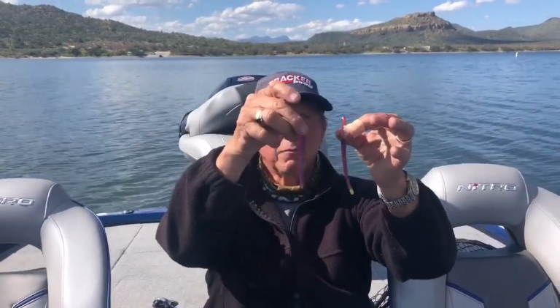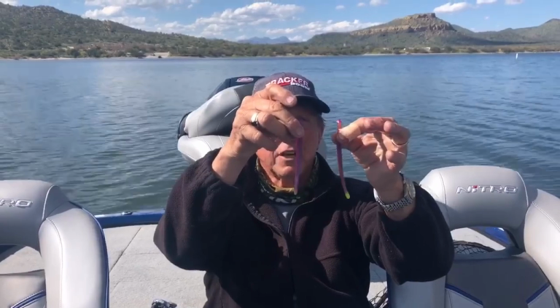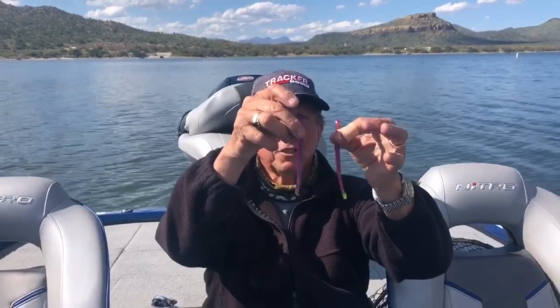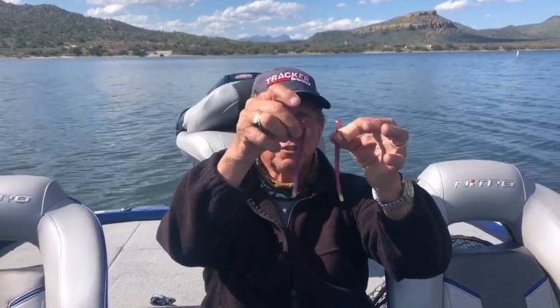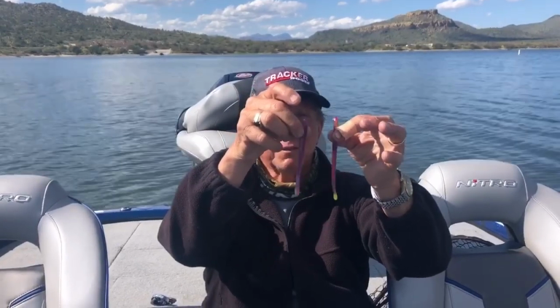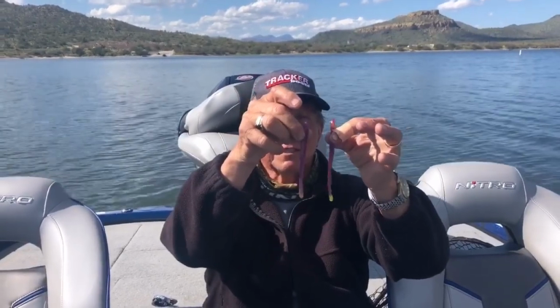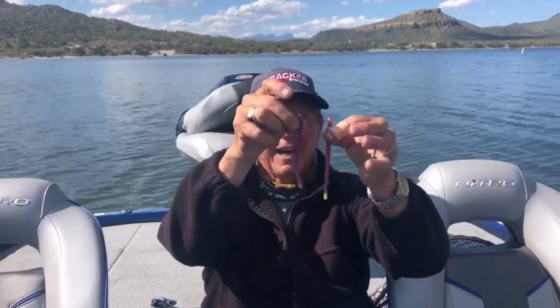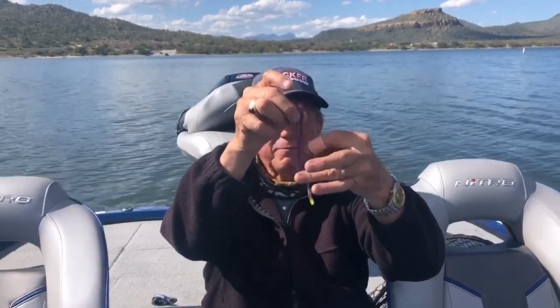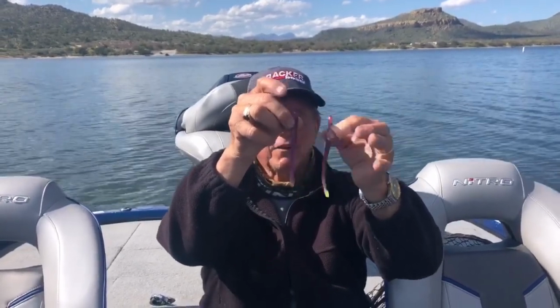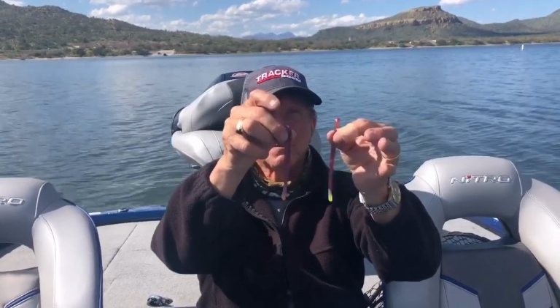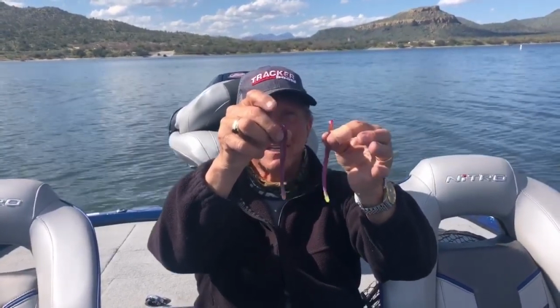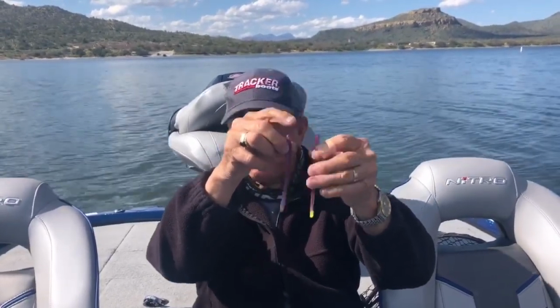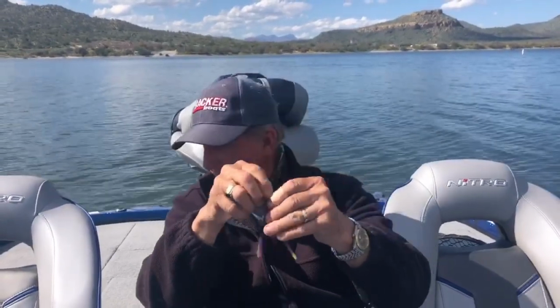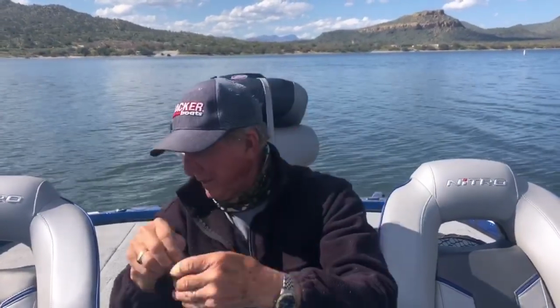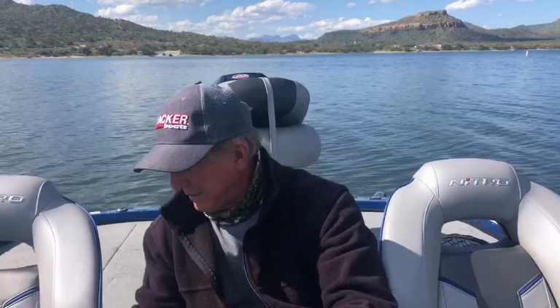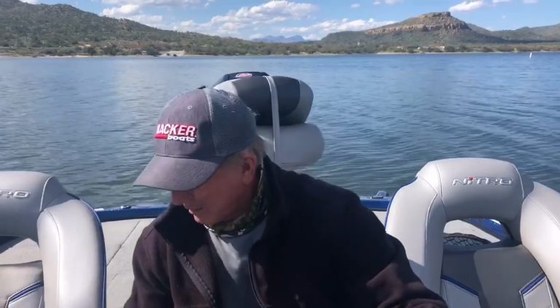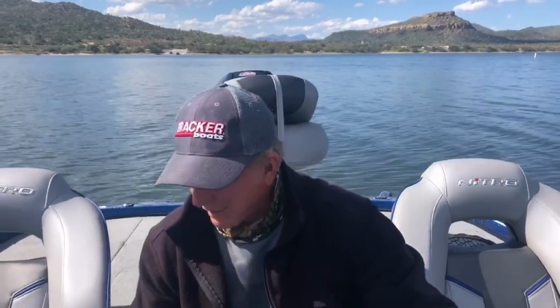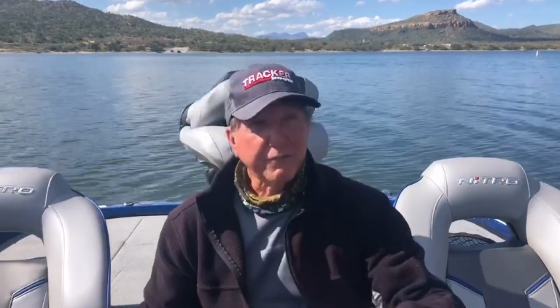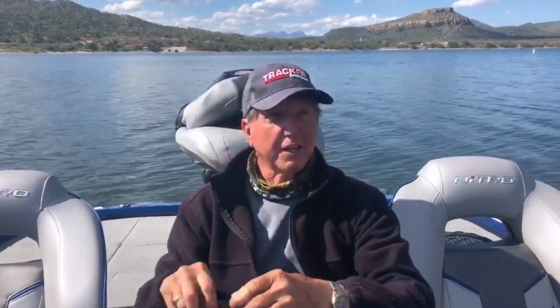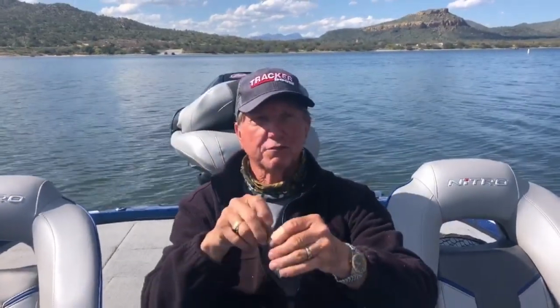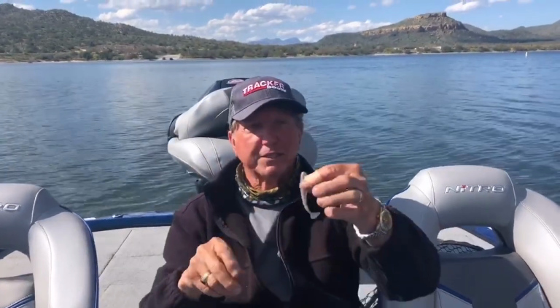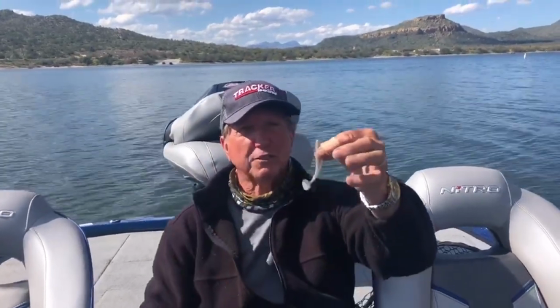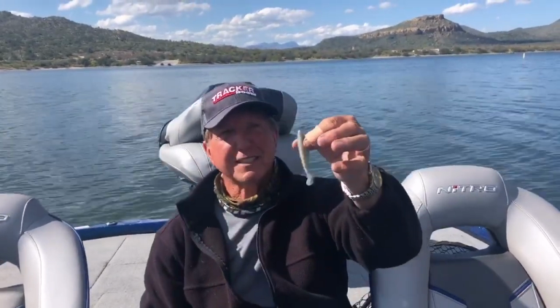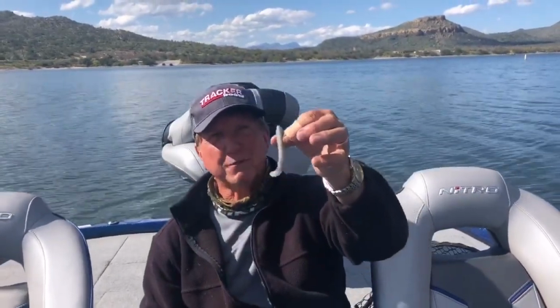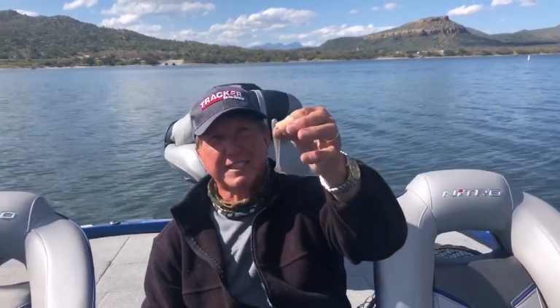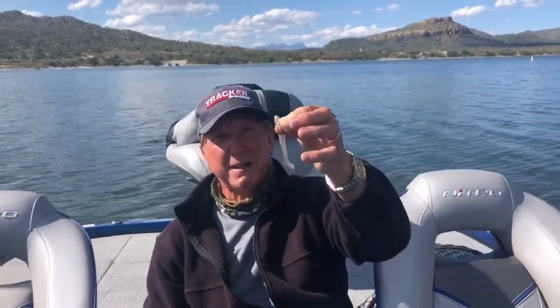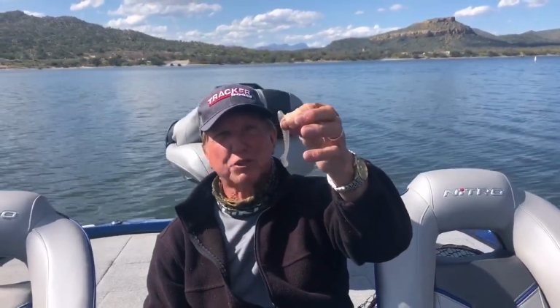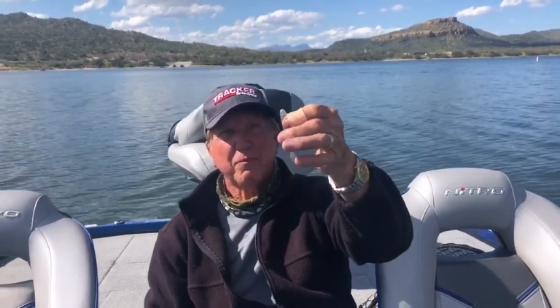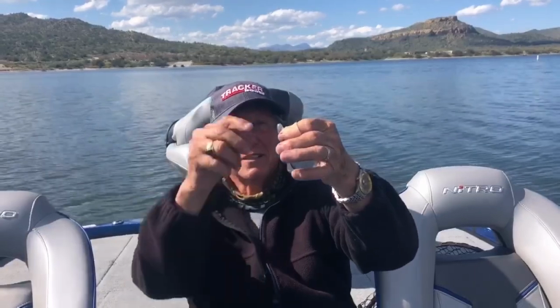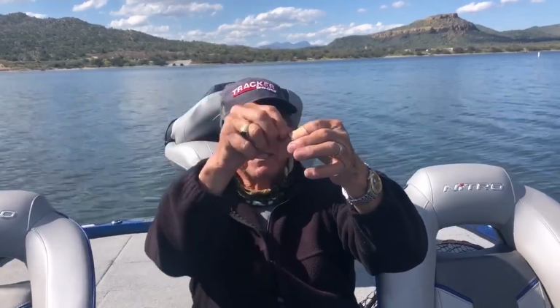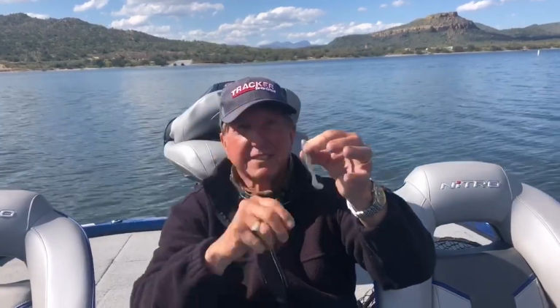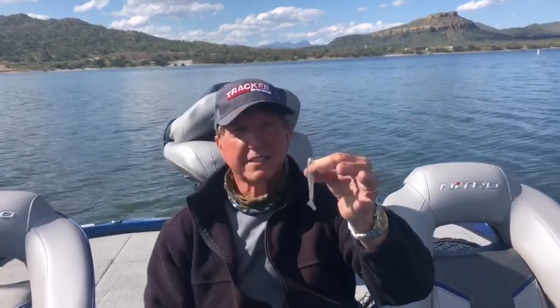Using this morning dawn chartreuse — I dipped the tail on this one myself. And then we caught a lot of fish on little swim baits too, just little tiny ones like this Bass Pro Shop Speed Shad.